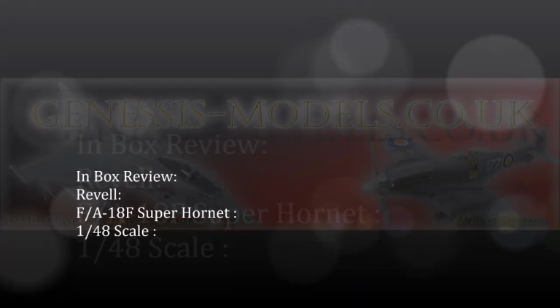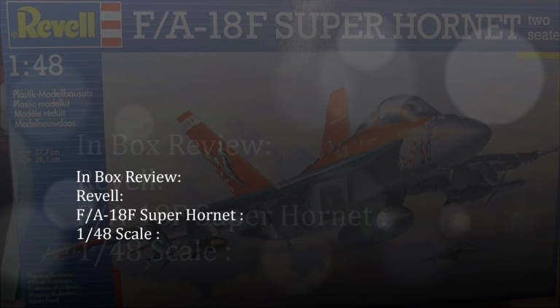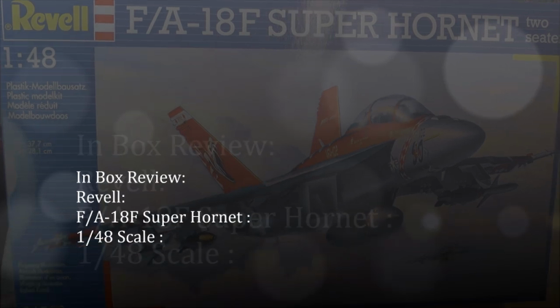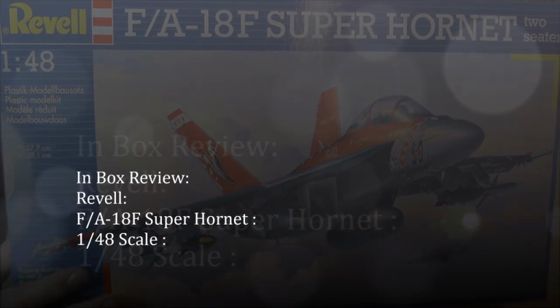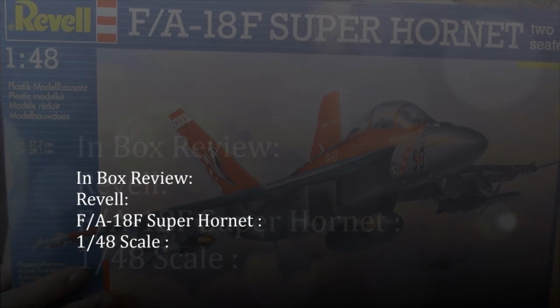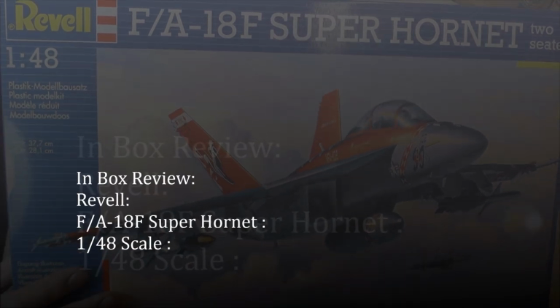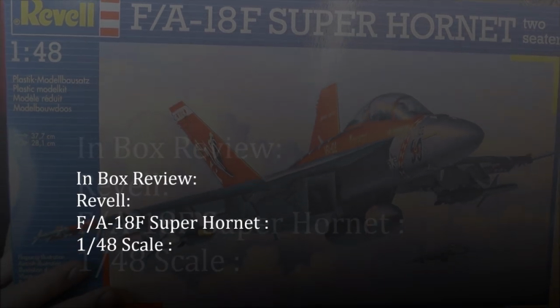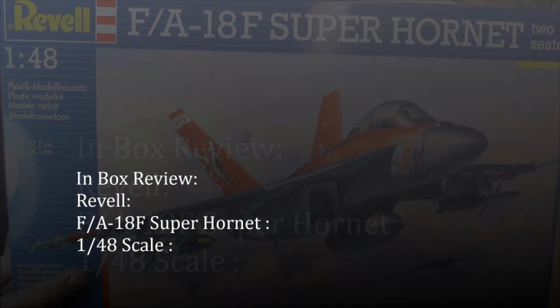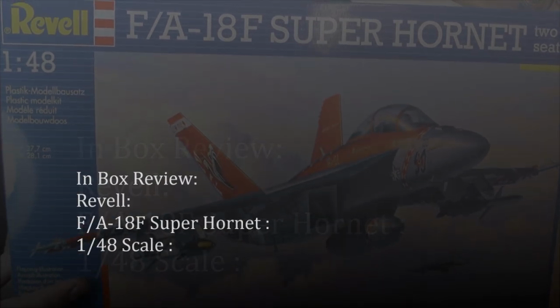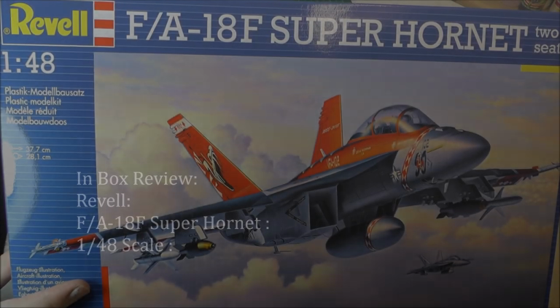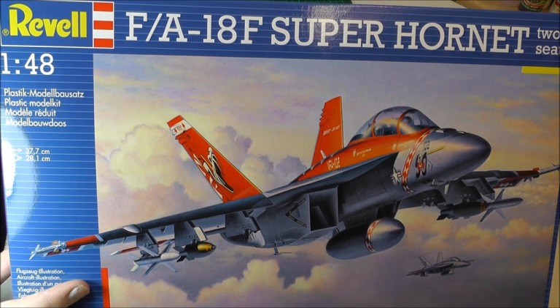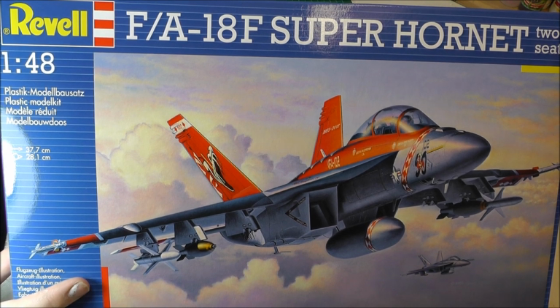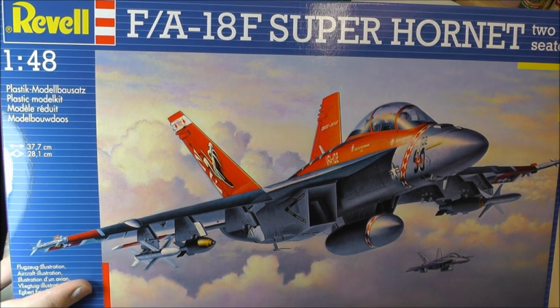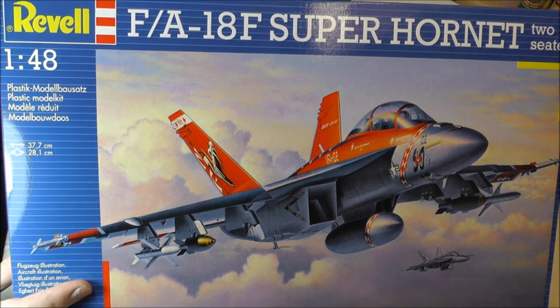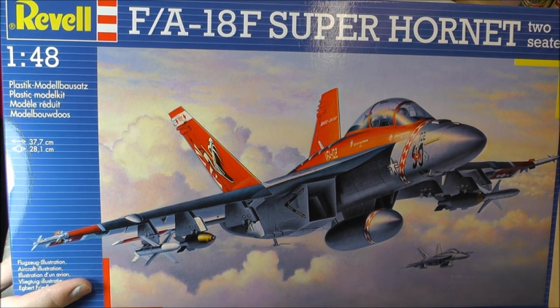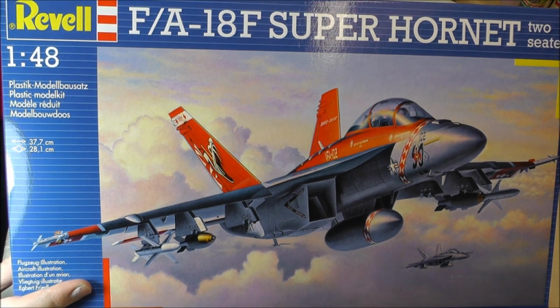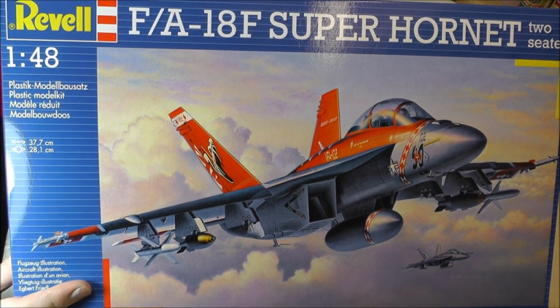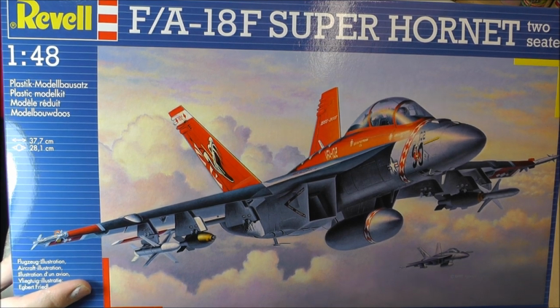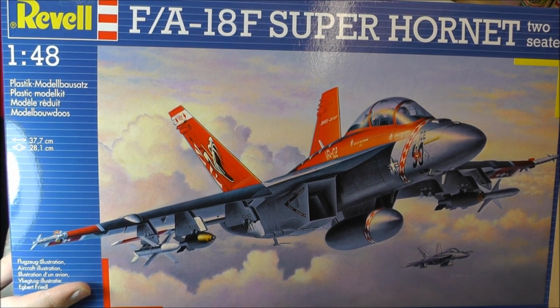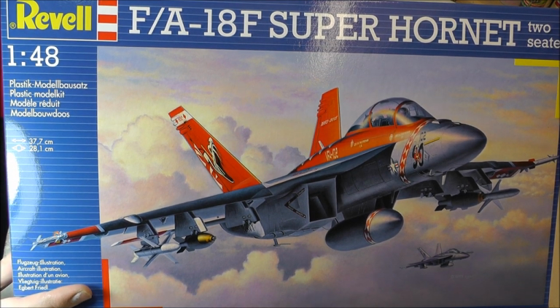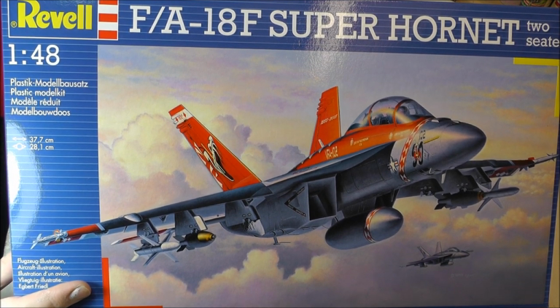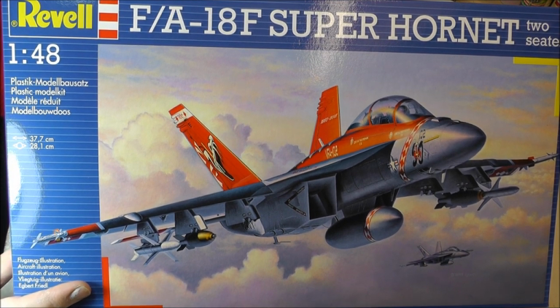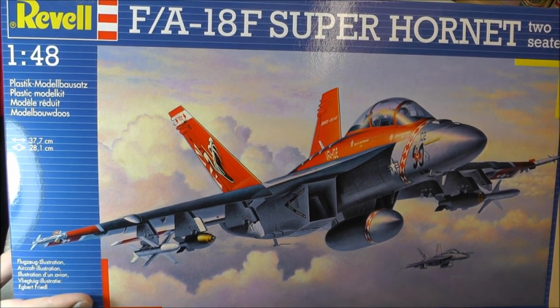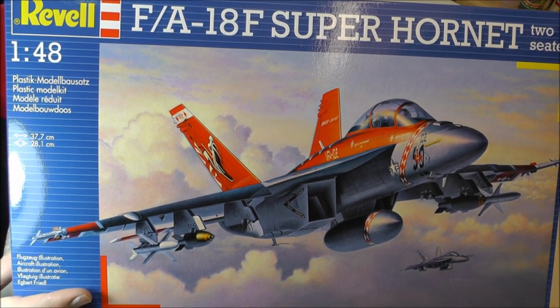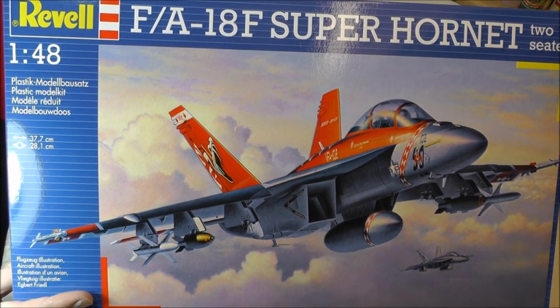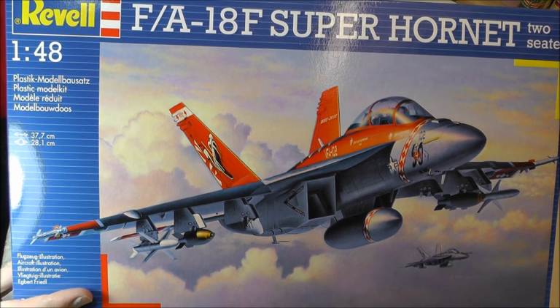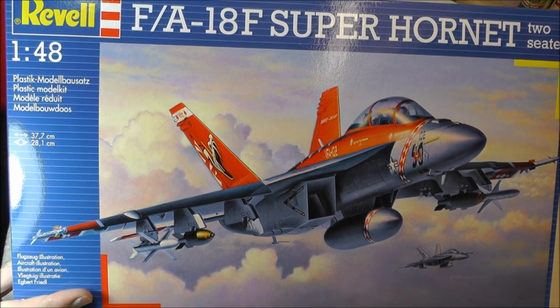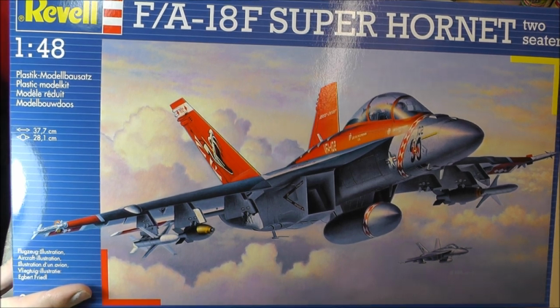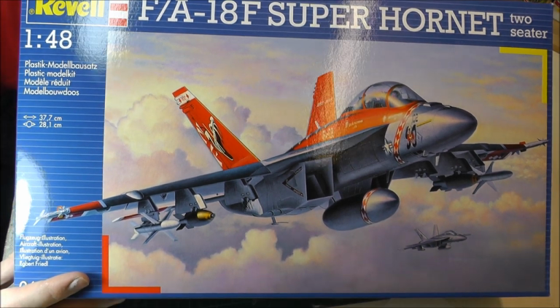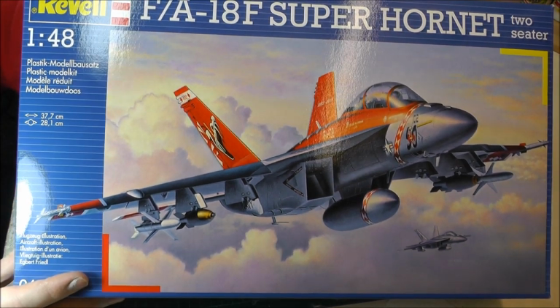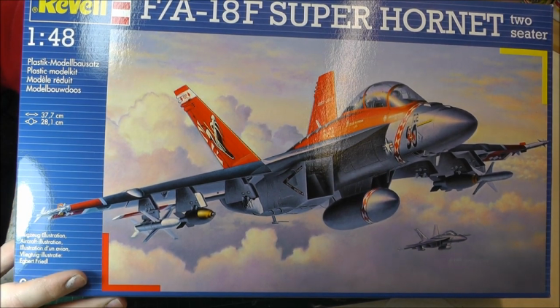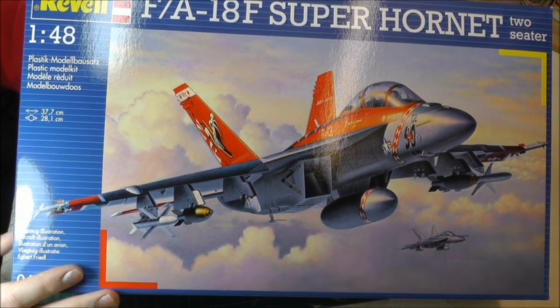Hello there, and what we have here is another in-box review from Genesis Models. What we have is the FA-18F Super Hornet two-seater by Revell, 1 in 48 scale.